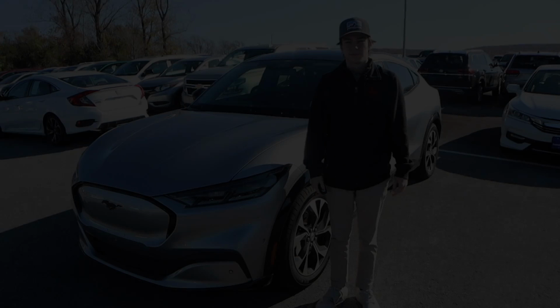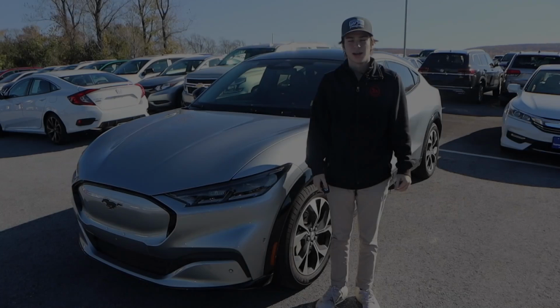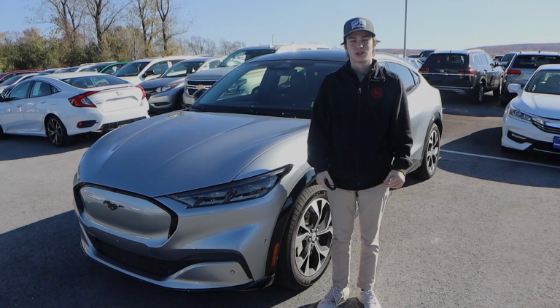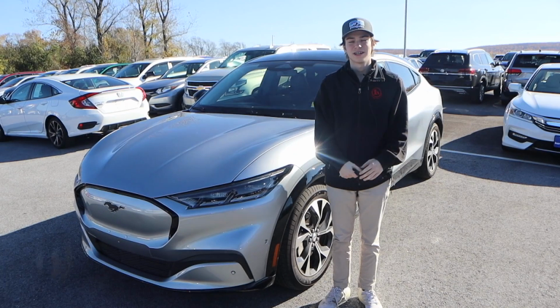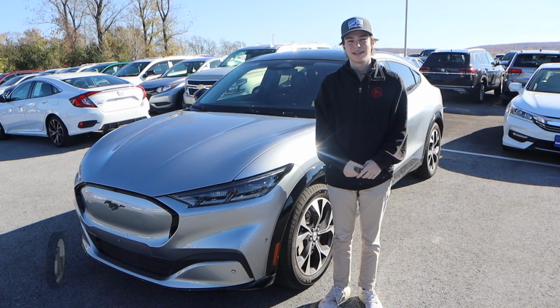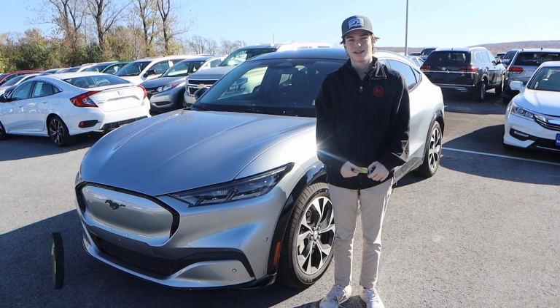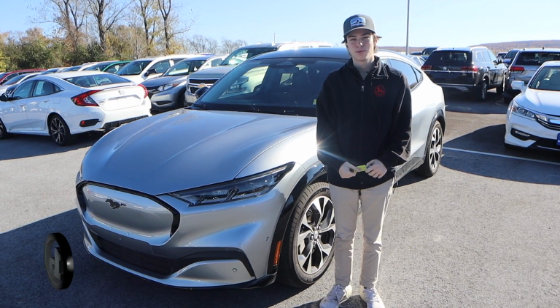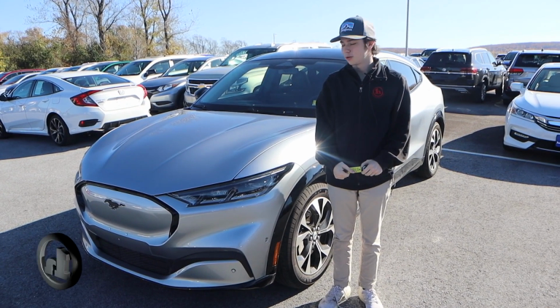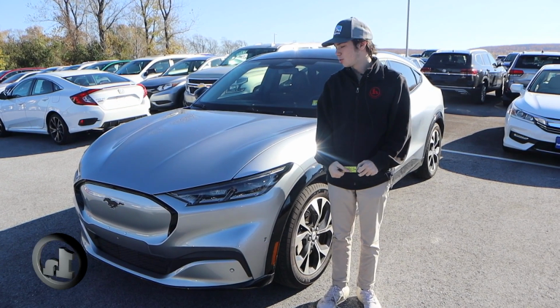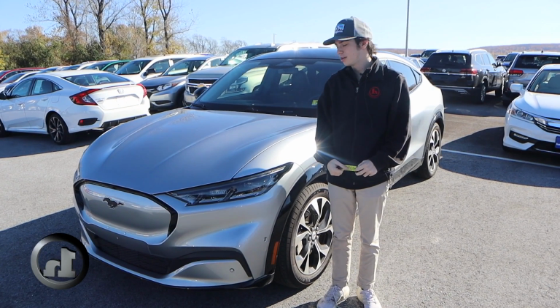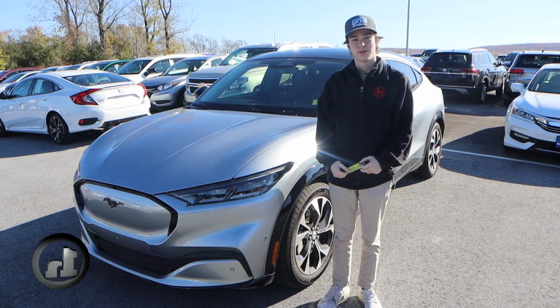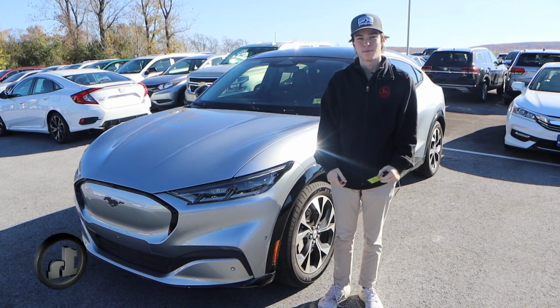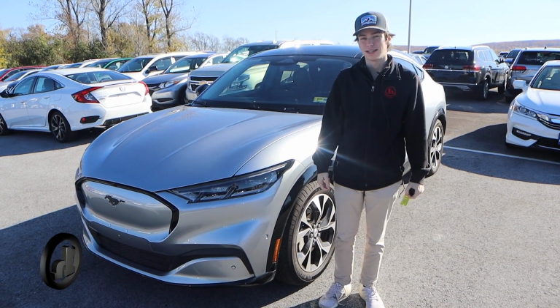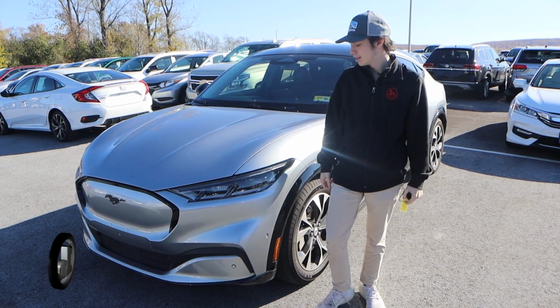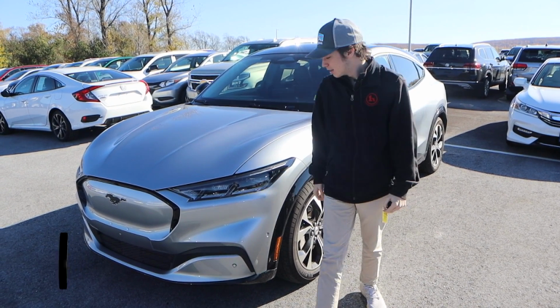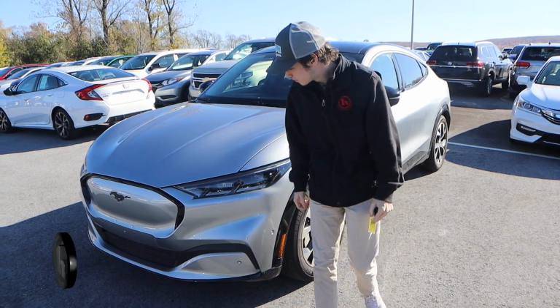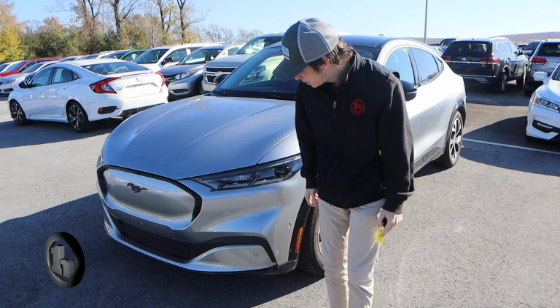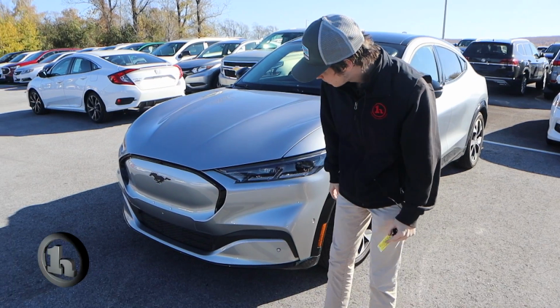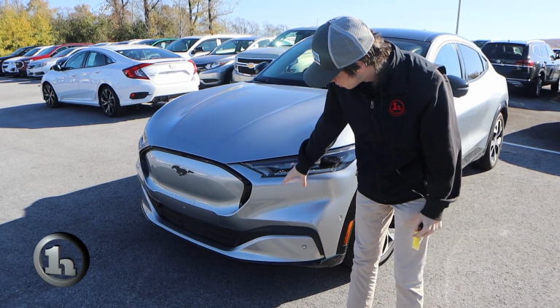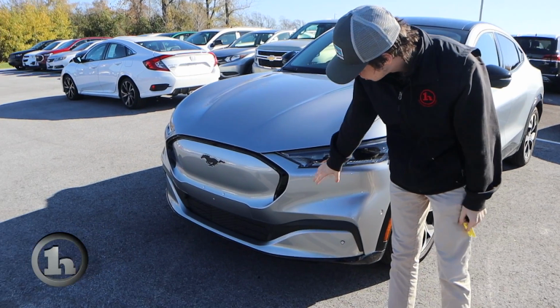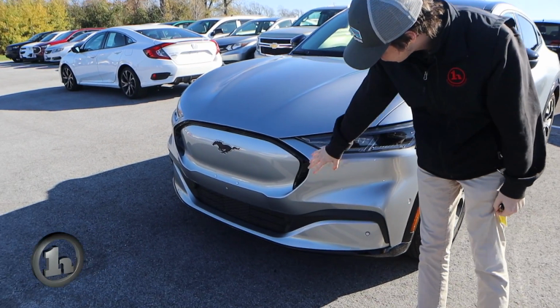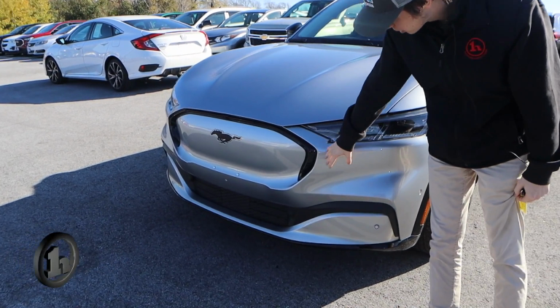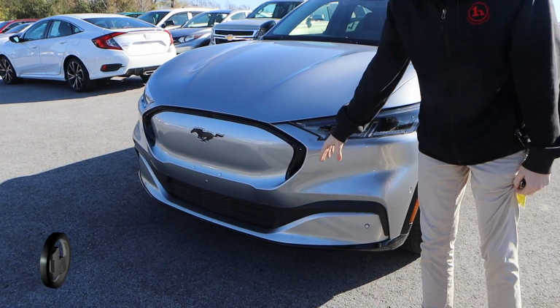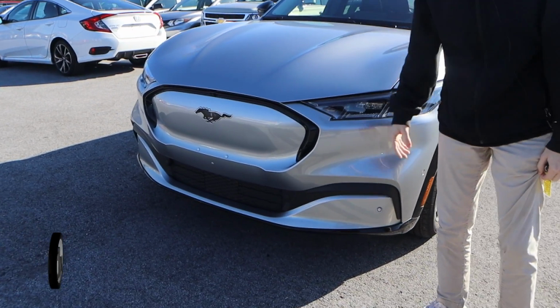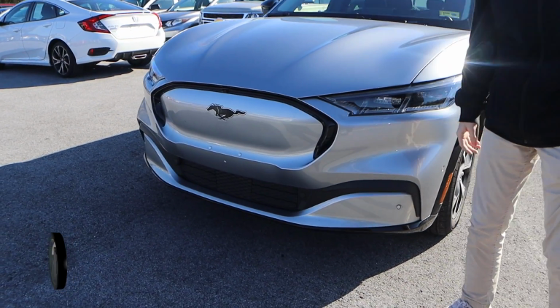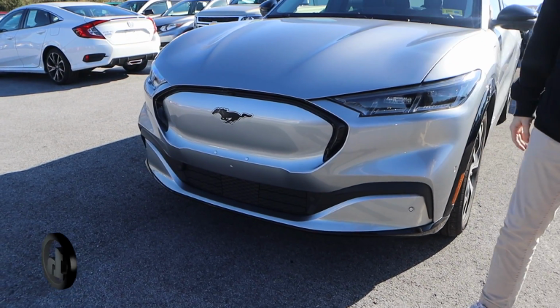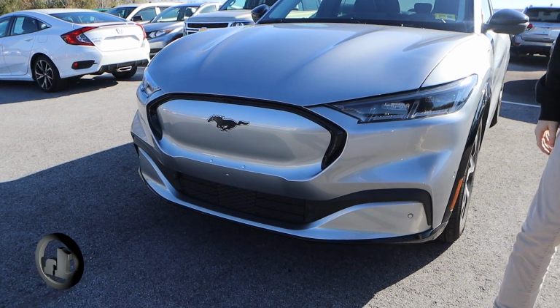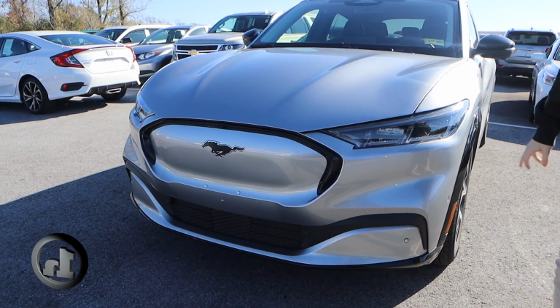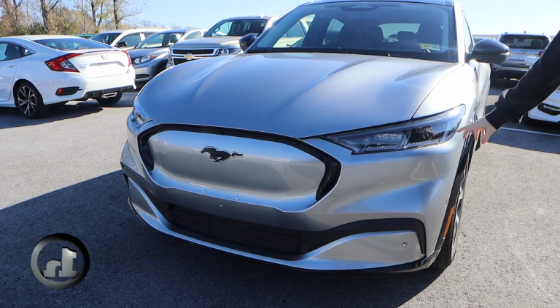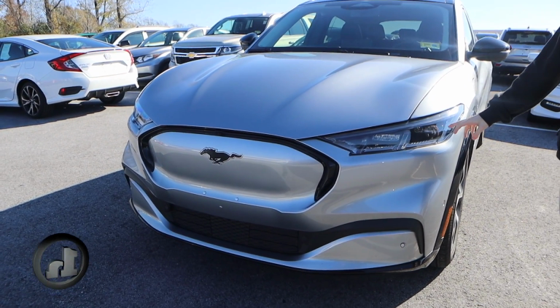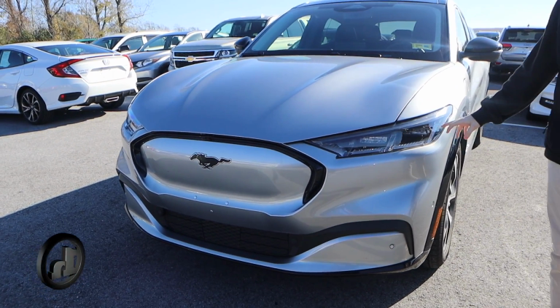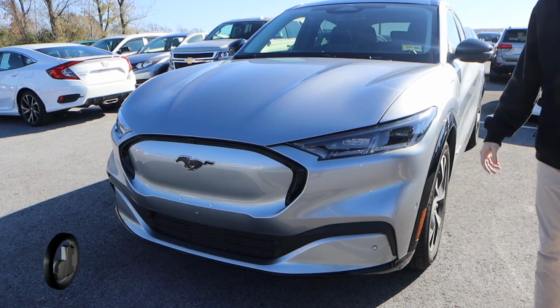Hi, this is Tristan here at Handy's Downtown with the 2021 Mustang Mach-E. In the front here, you can see there's no front grille because it's a fully electric vehicle. It has these very bright LED headlights.